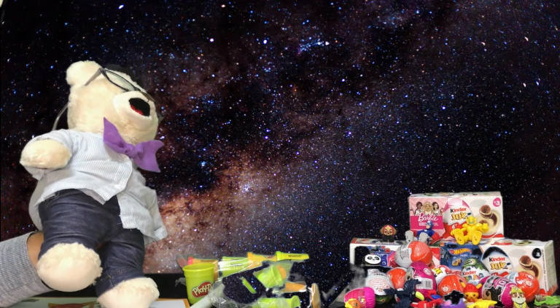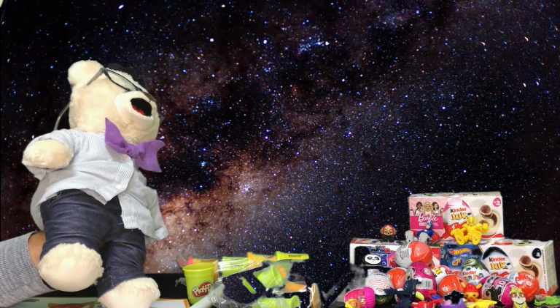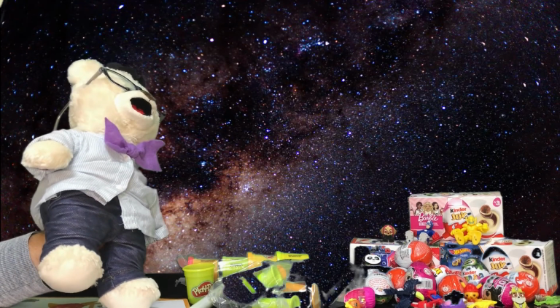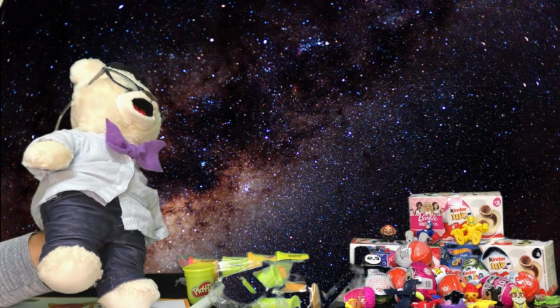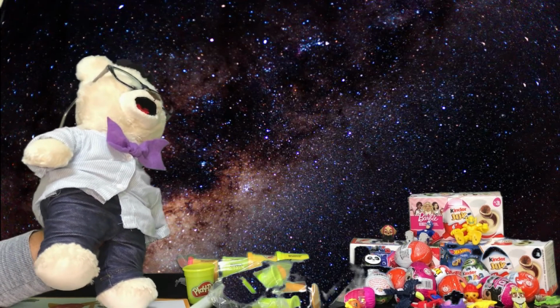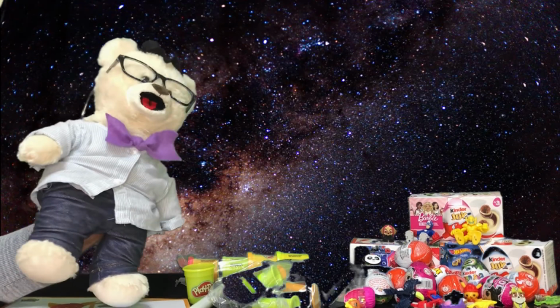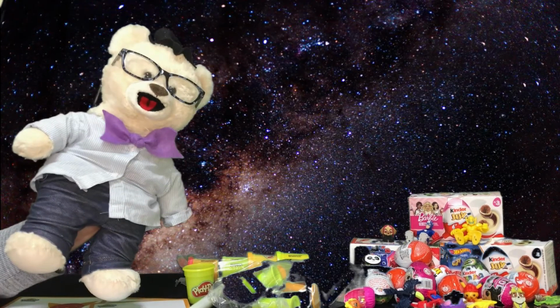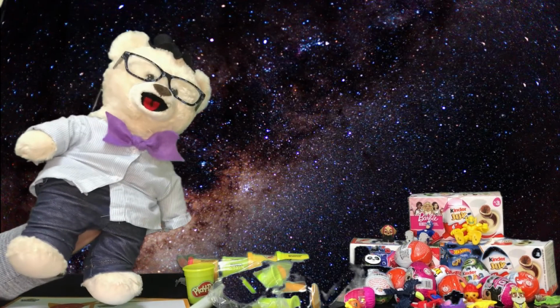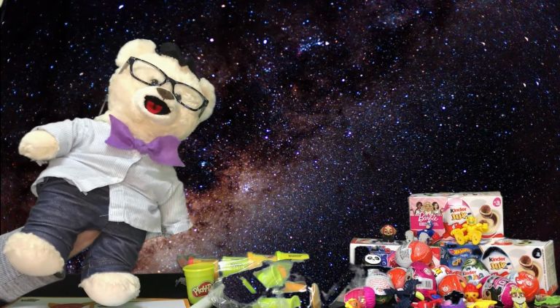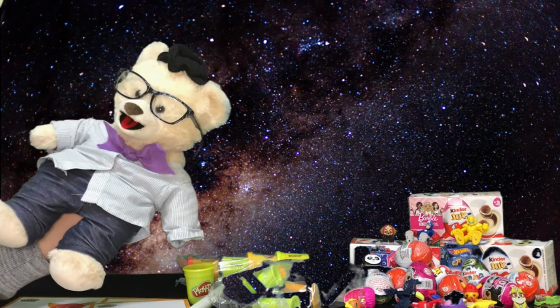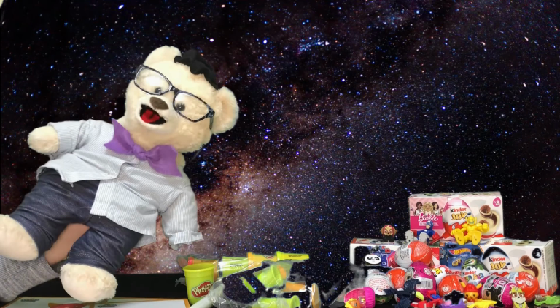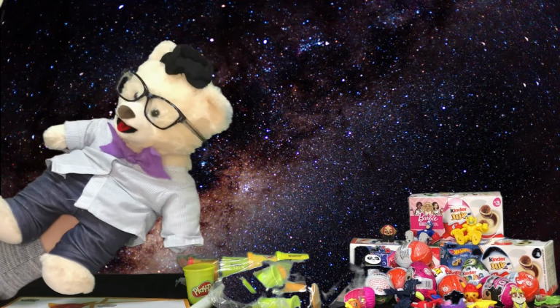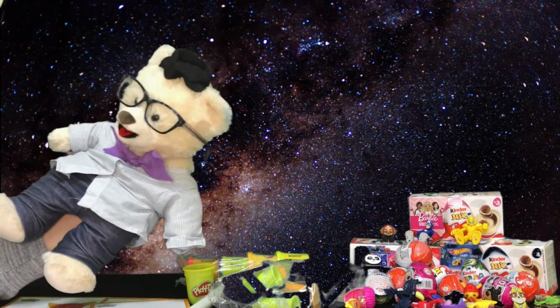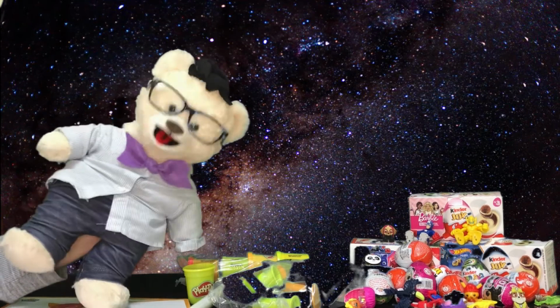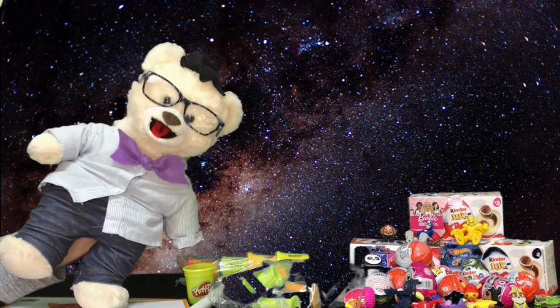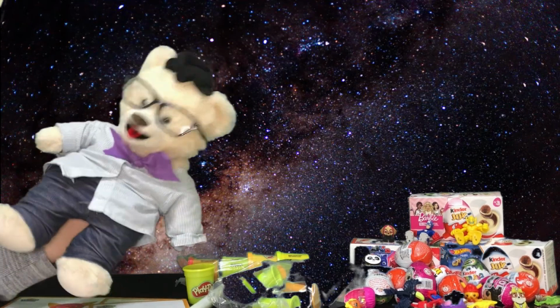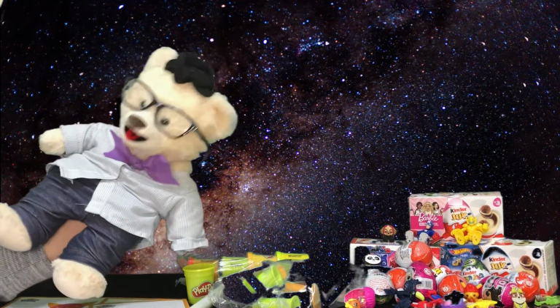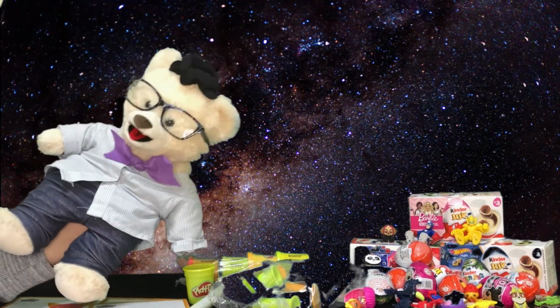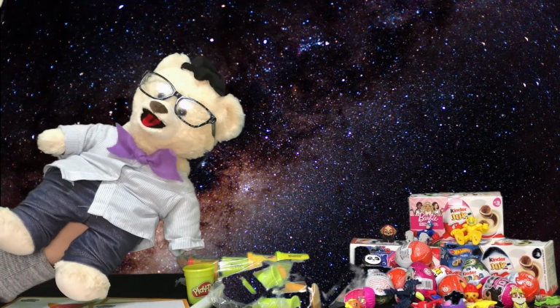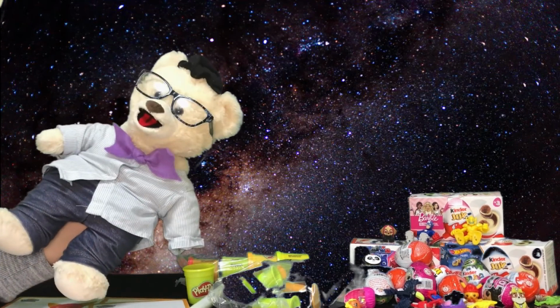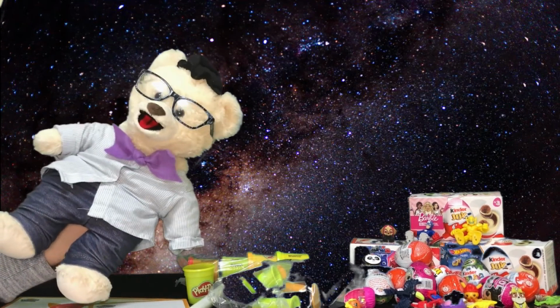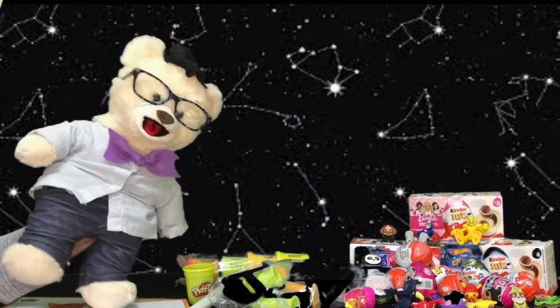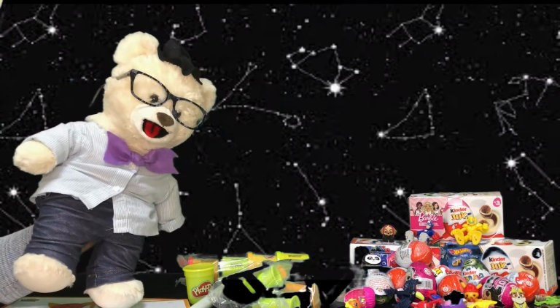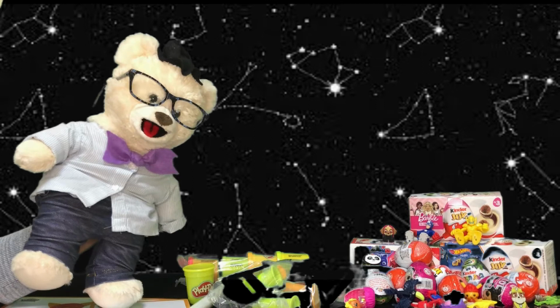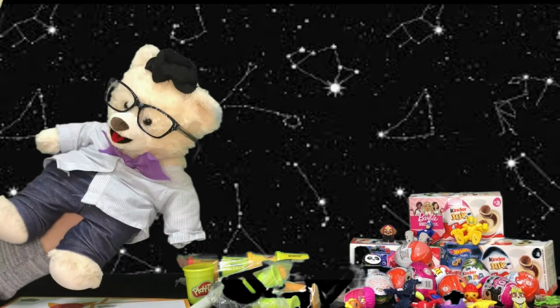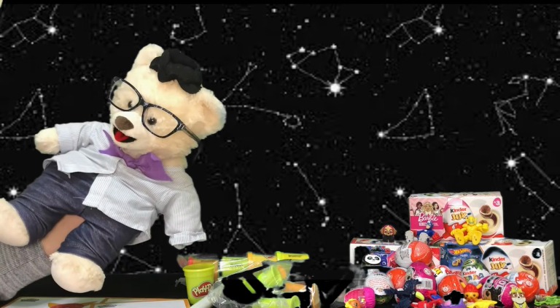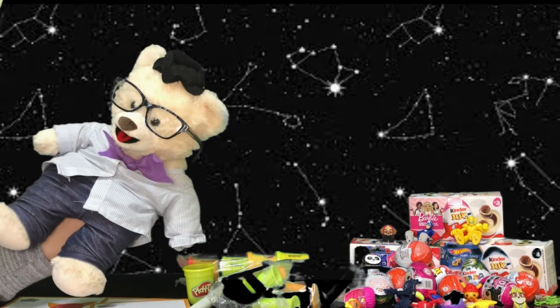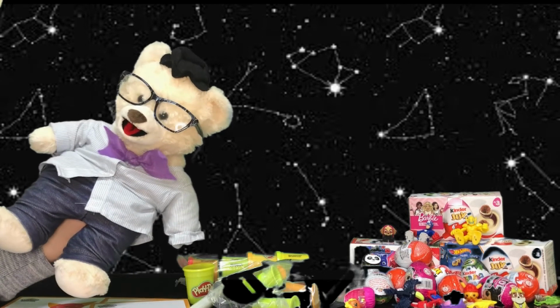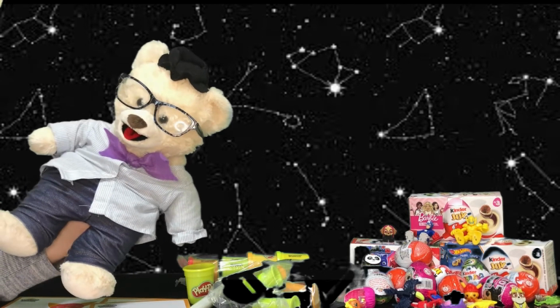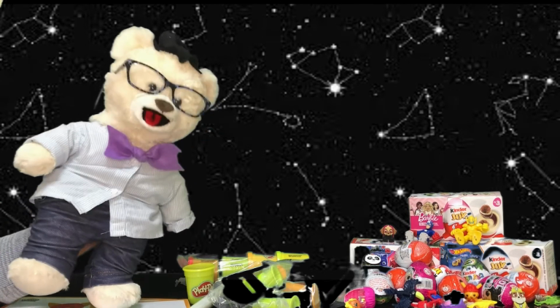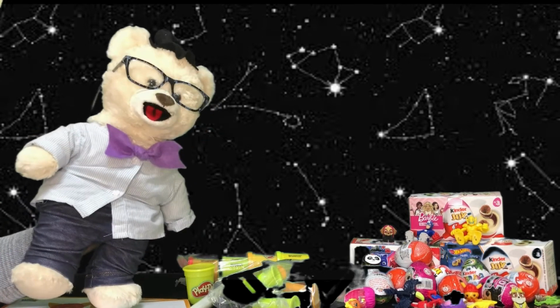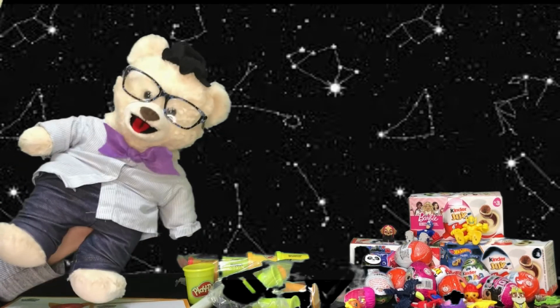Look at all those stars! Did you know that some of the stars make shapes? And do you know what they're called? They're called — ready for a fancy word — constellations!